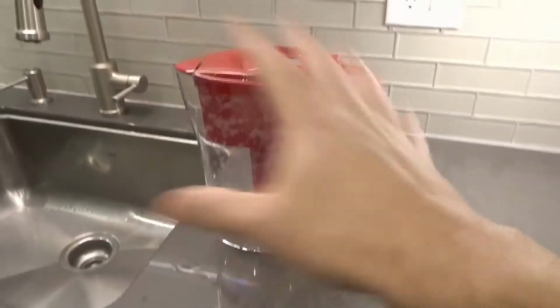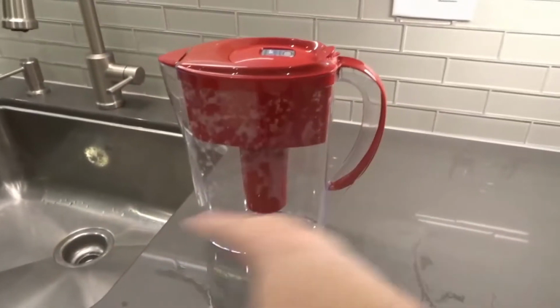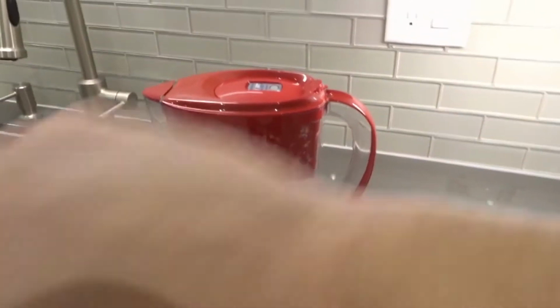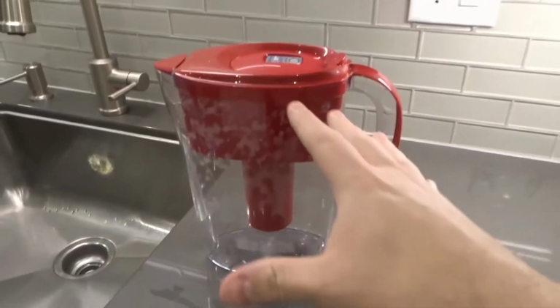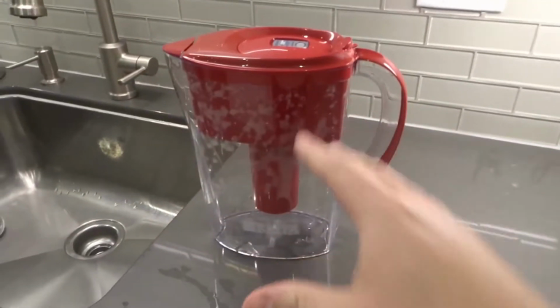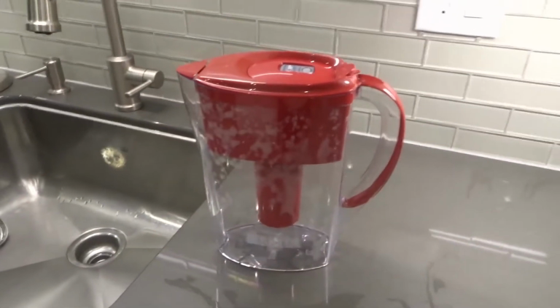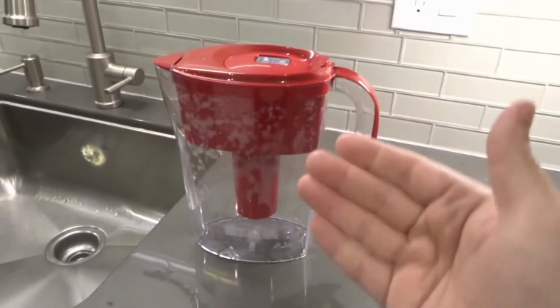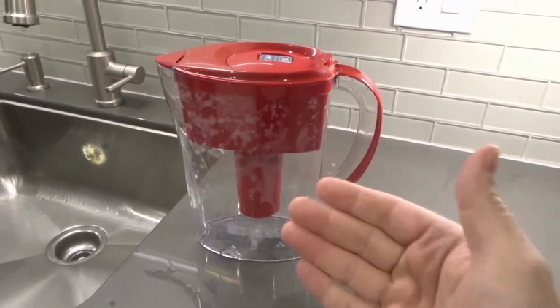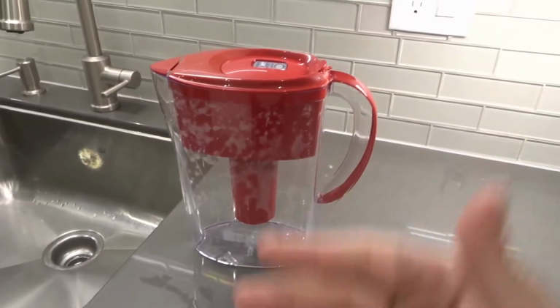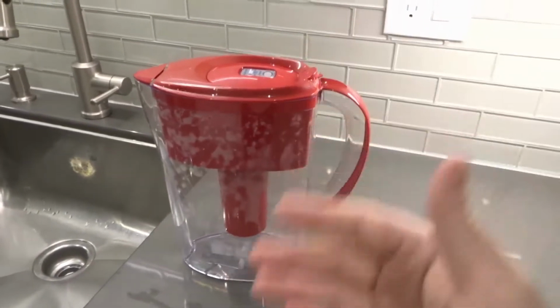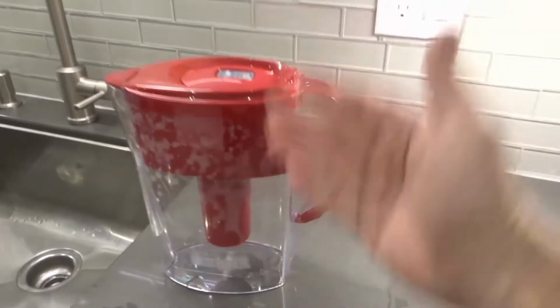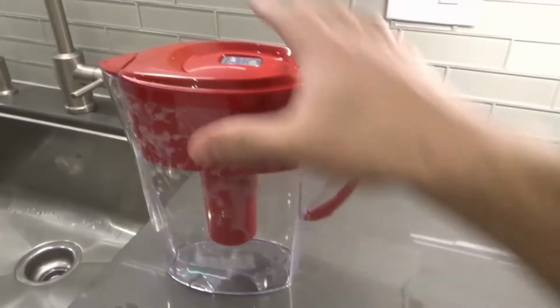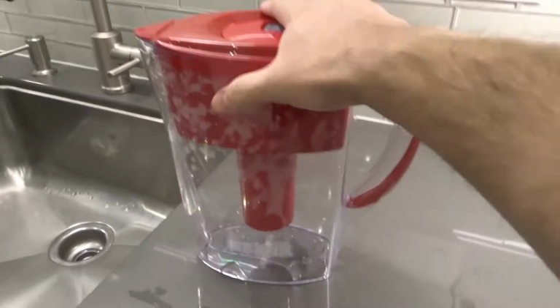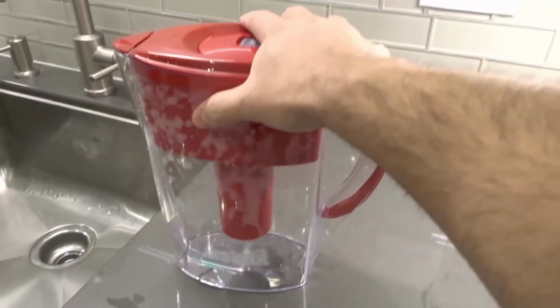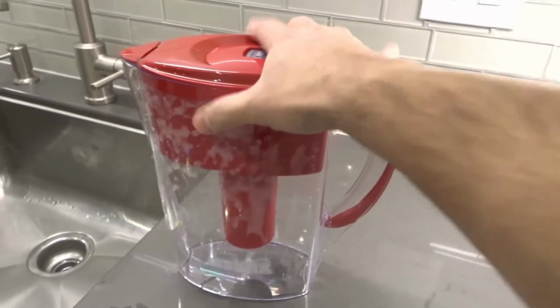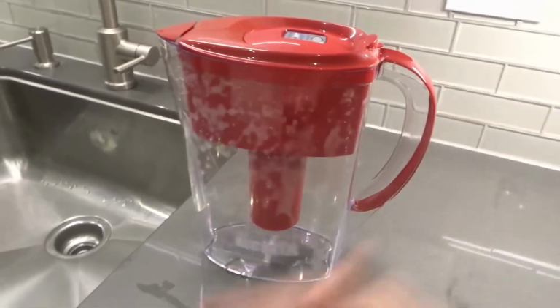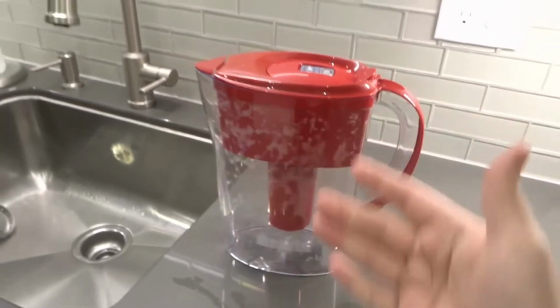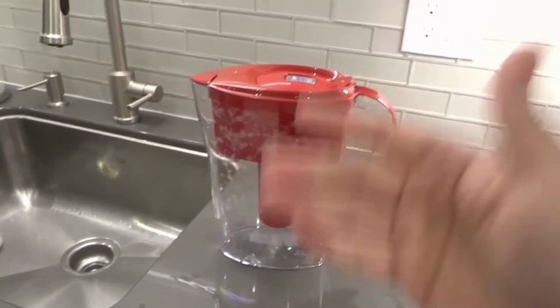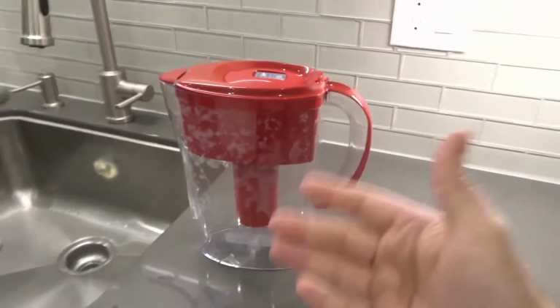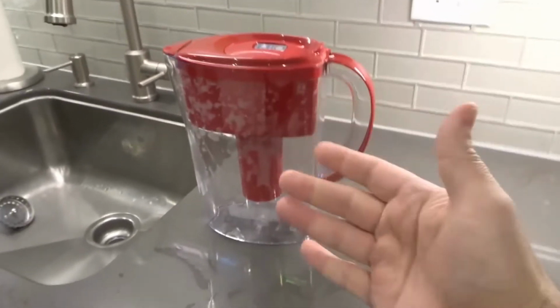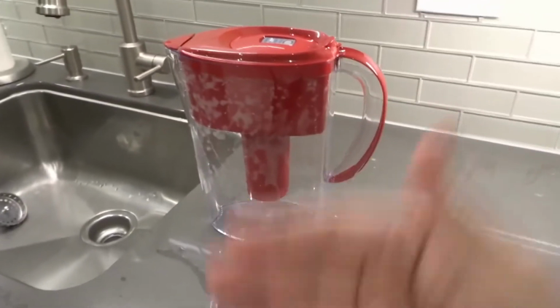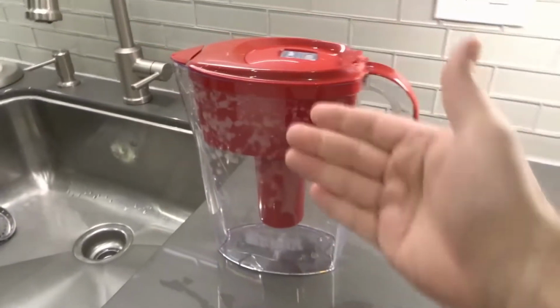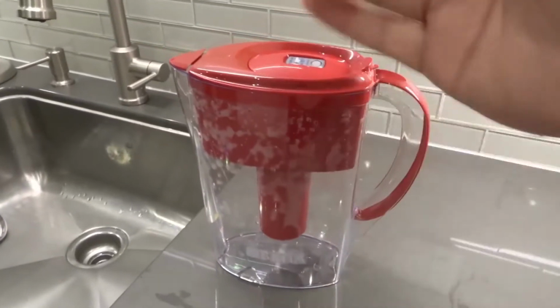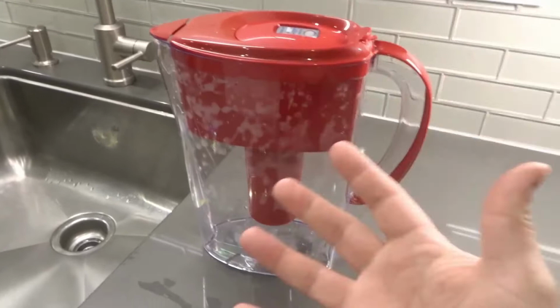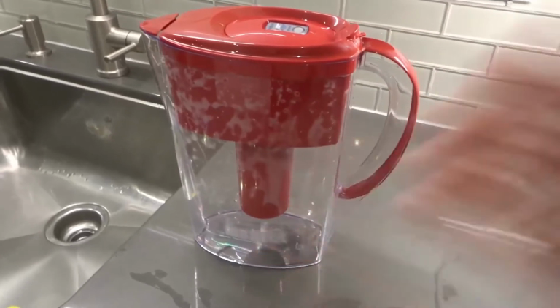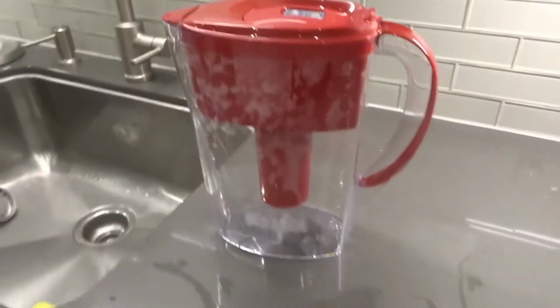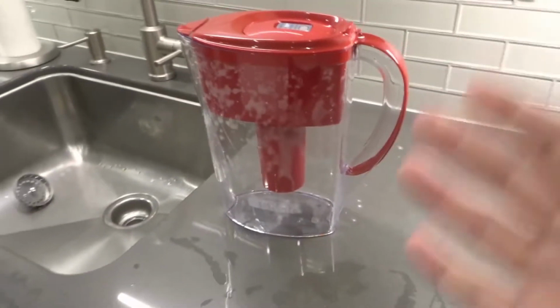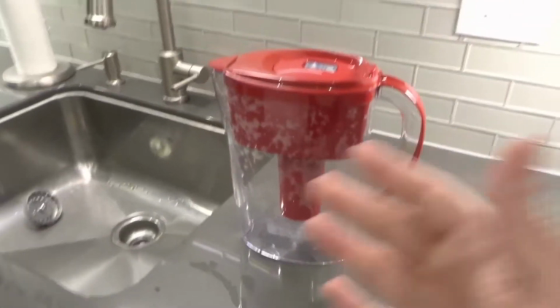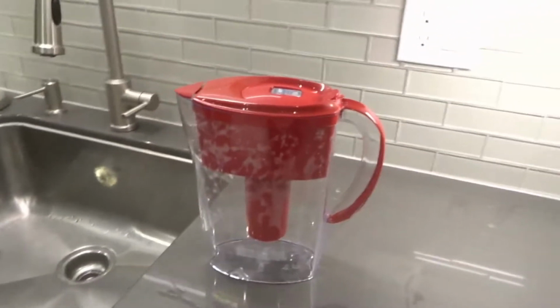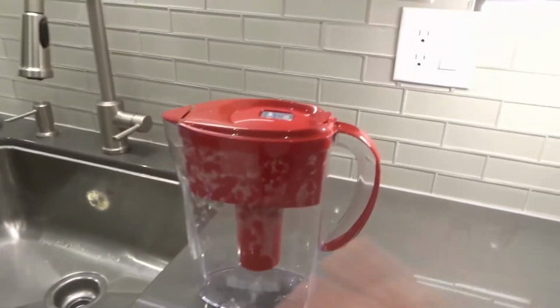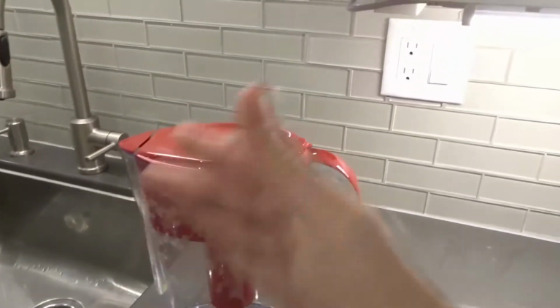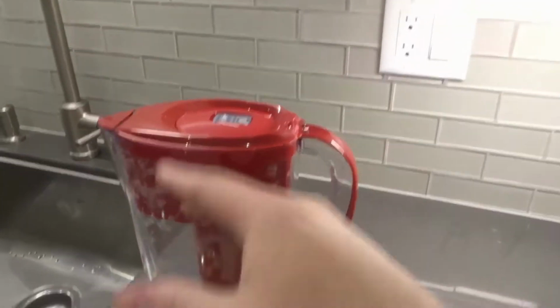I'm not a professional with Brita water filters — I just did a decent amount of research because I was interested in how these work. Through that research, I'm going to tell you what I found out. So like I said, I'm not a pro; this is basically just what I learned about how they work.